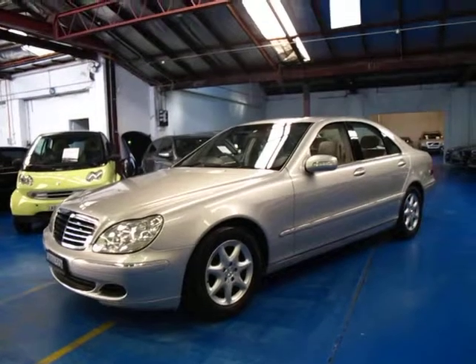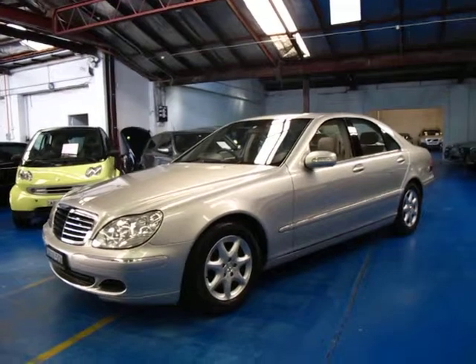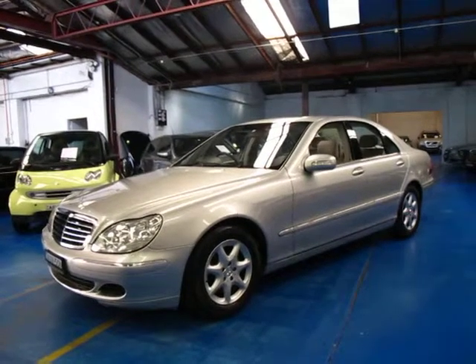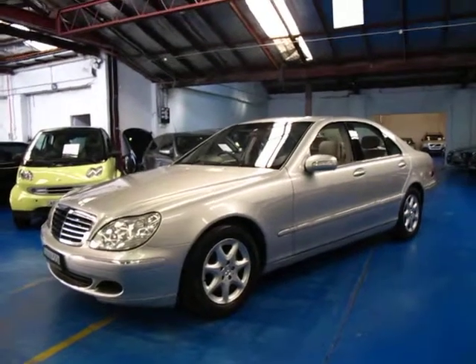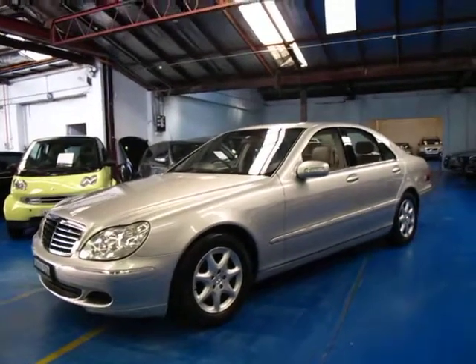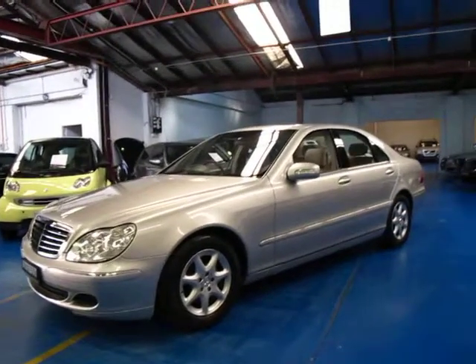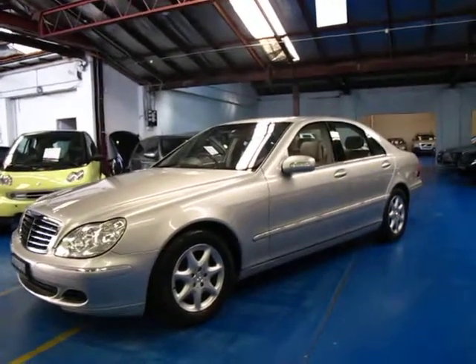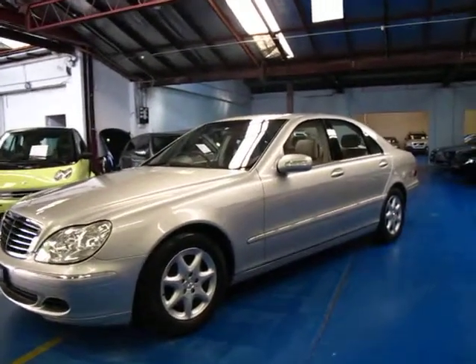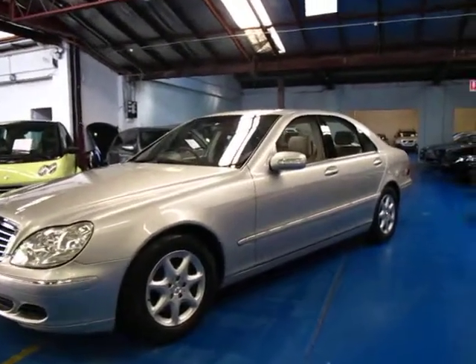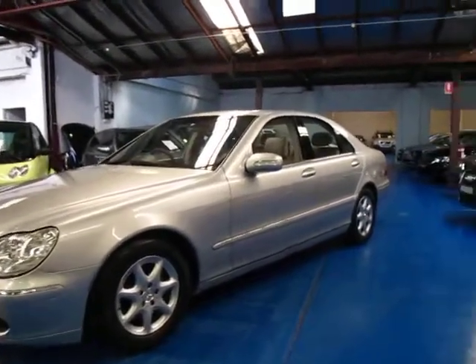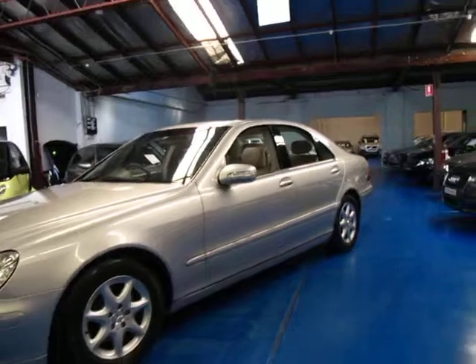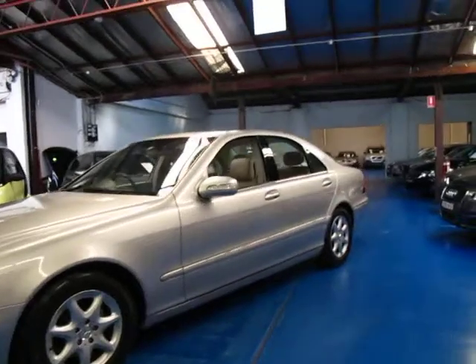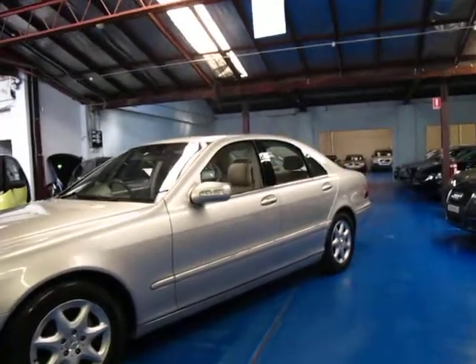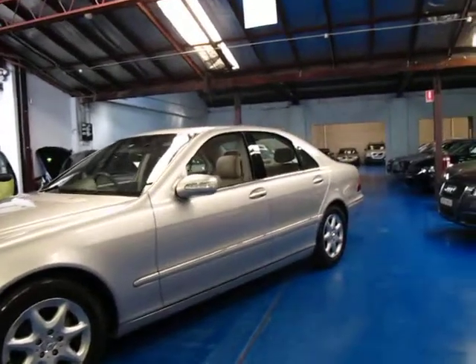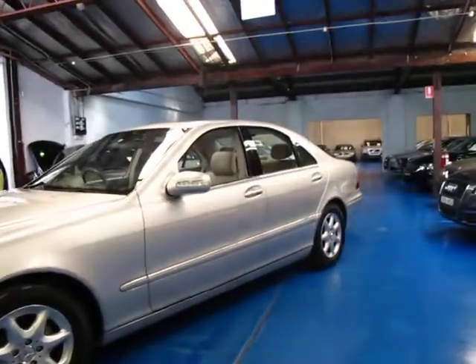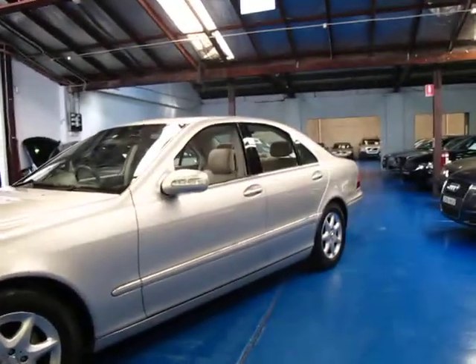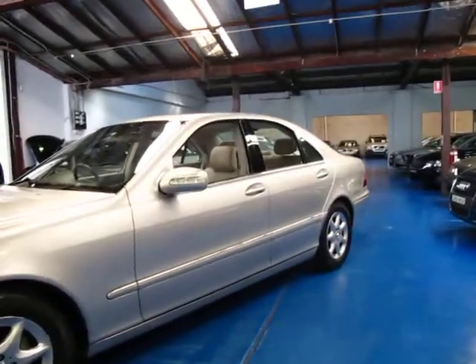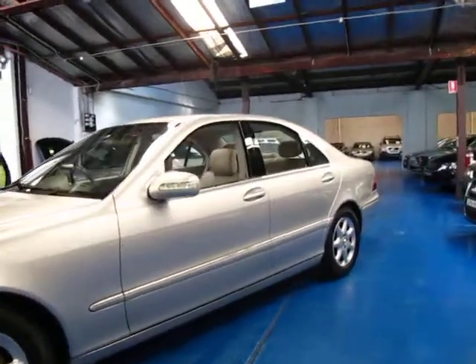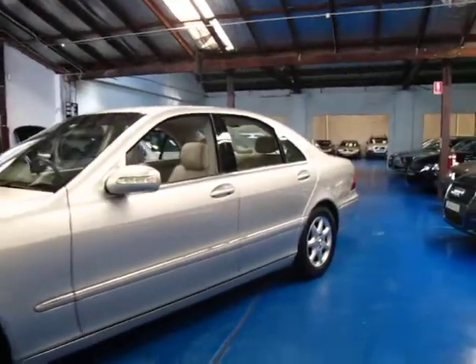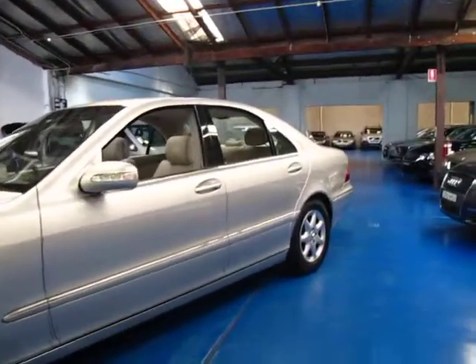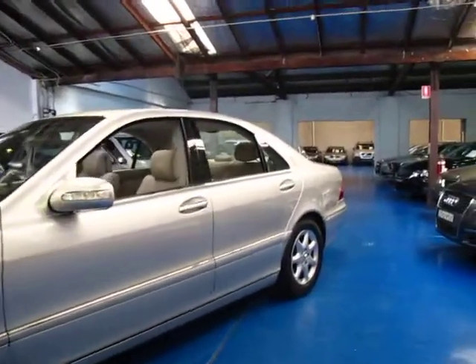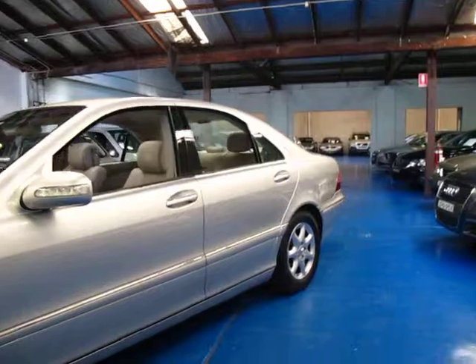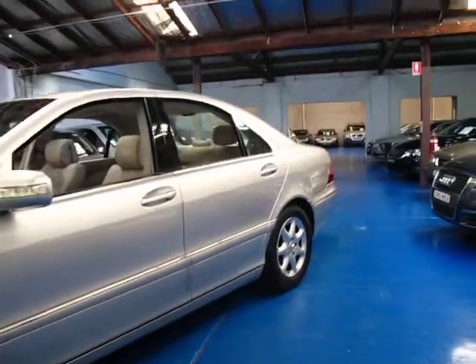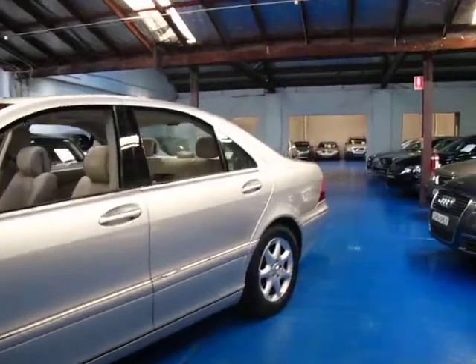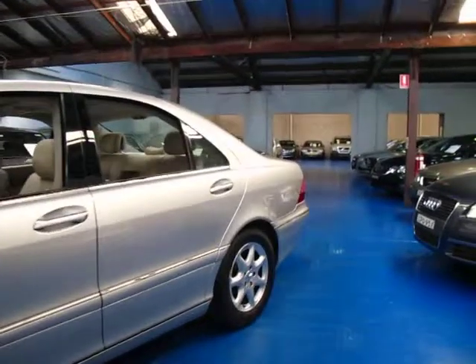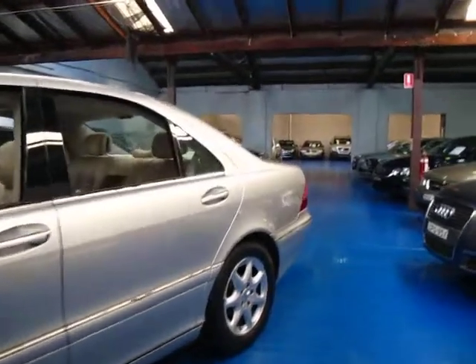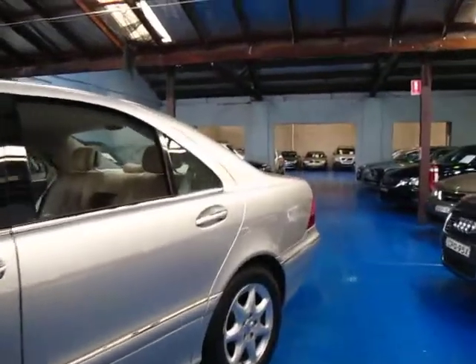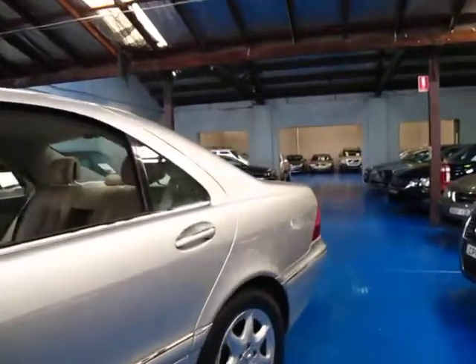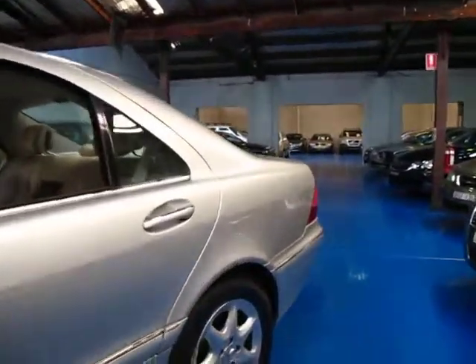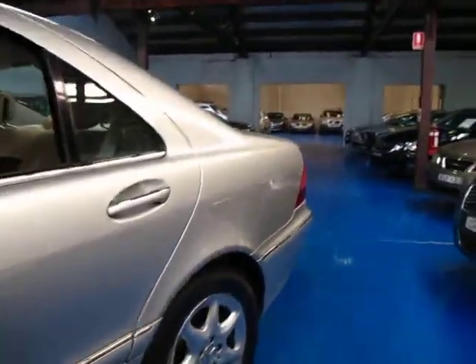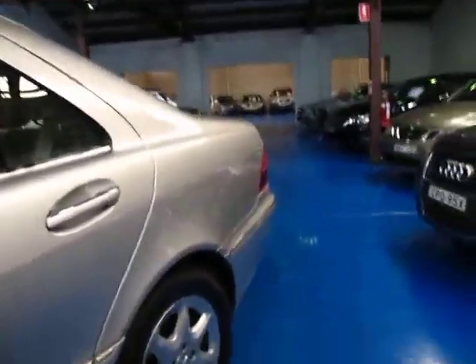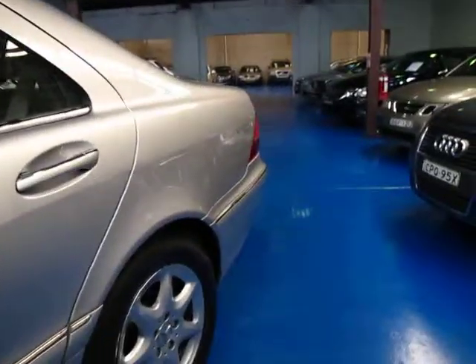Hi and welcome to the Old Timer Centre. My name is Philip Tarrant and today we have for you a Zircon Silver Mercedes-Benz S350 from 2003. It's in very good condition indeed and it's a one owner car.